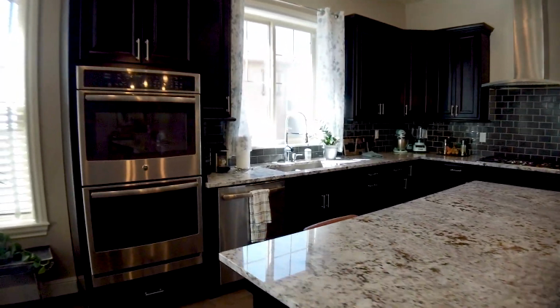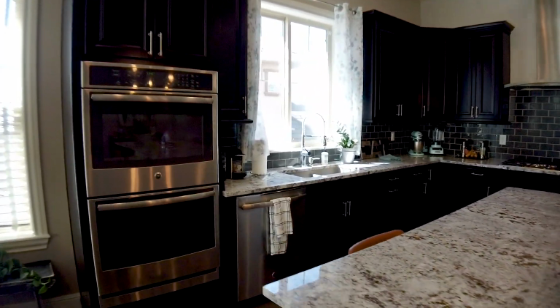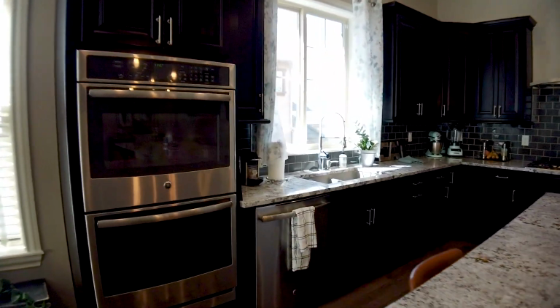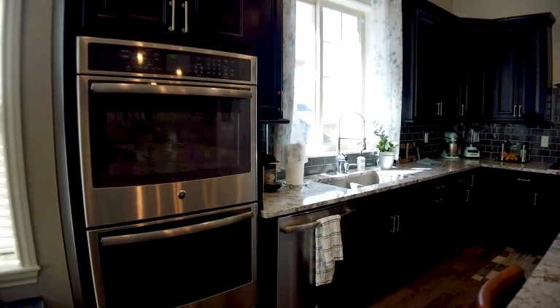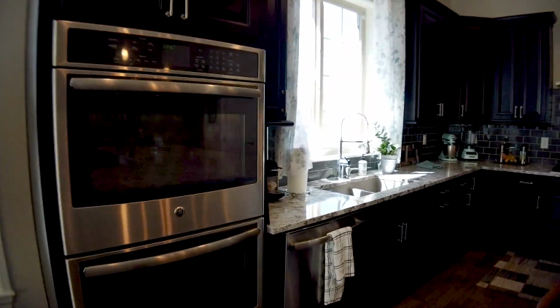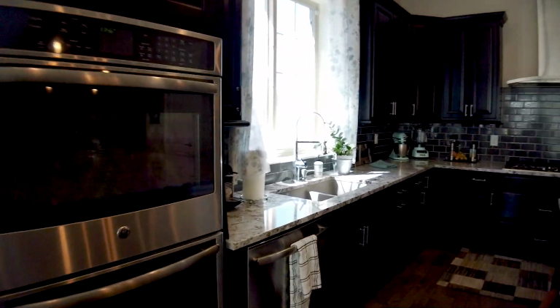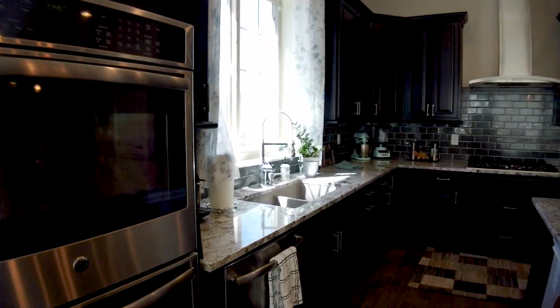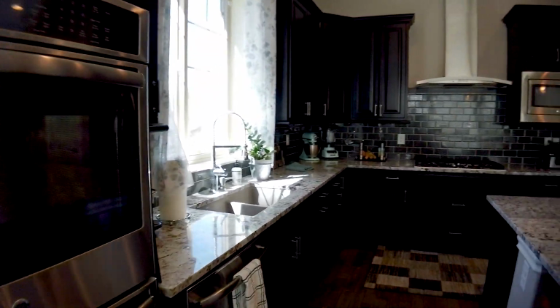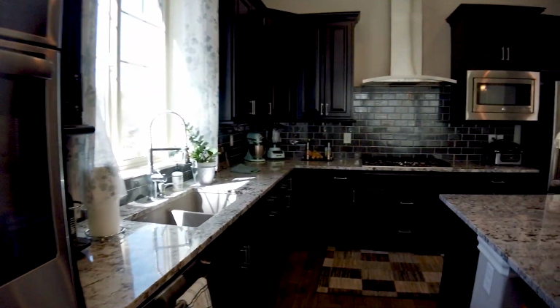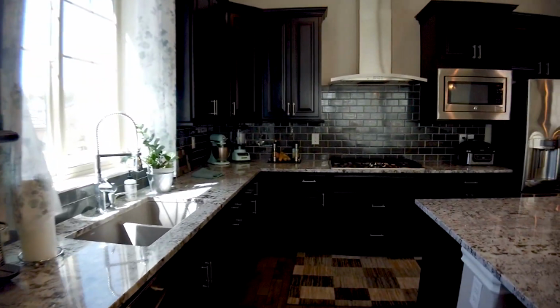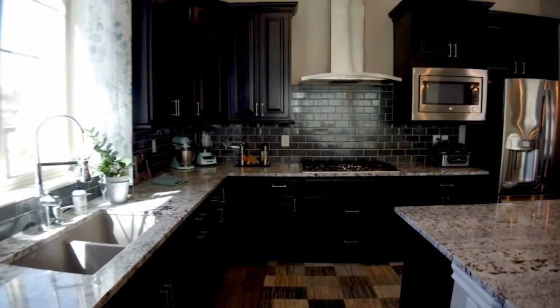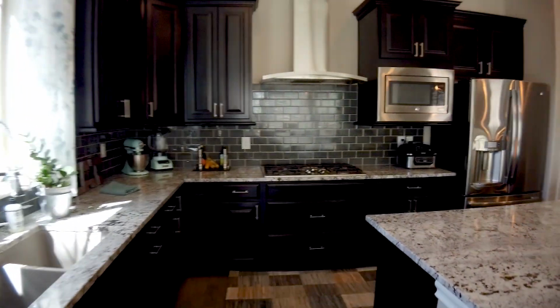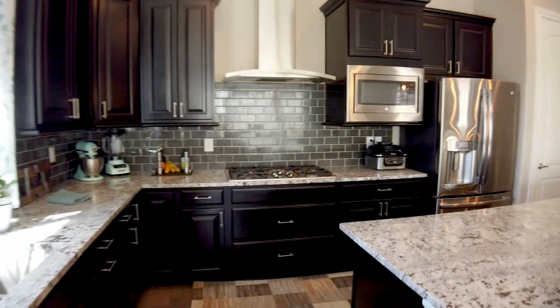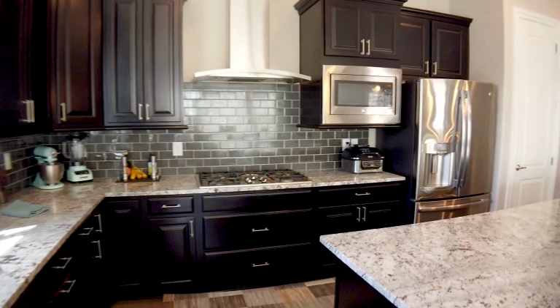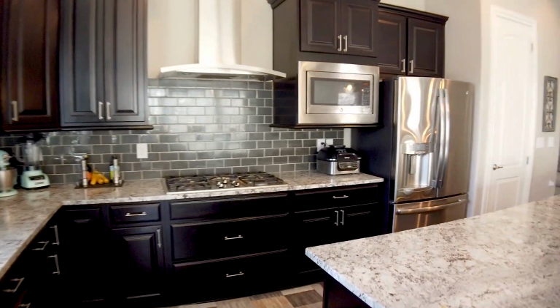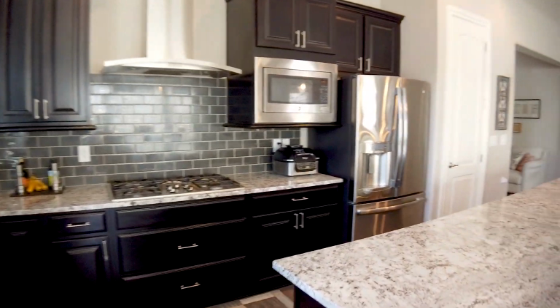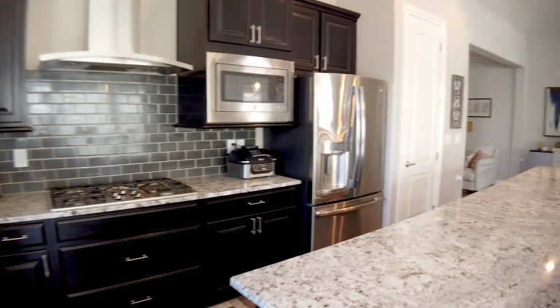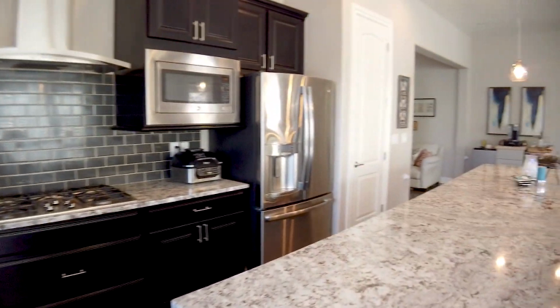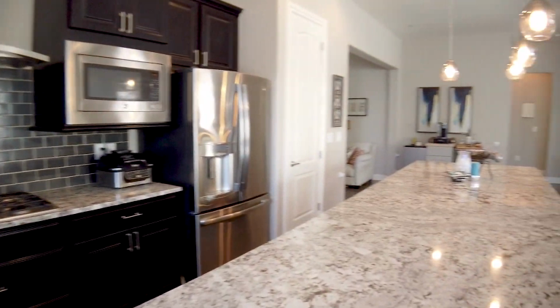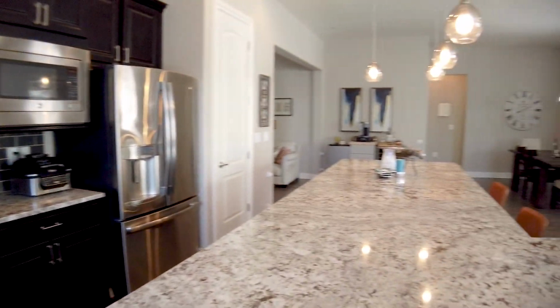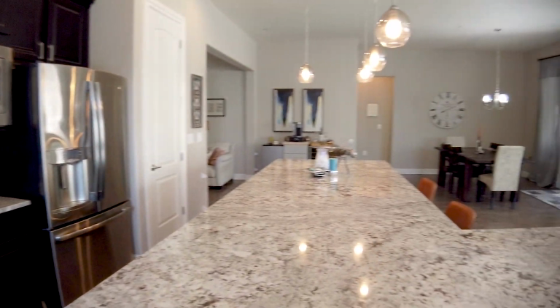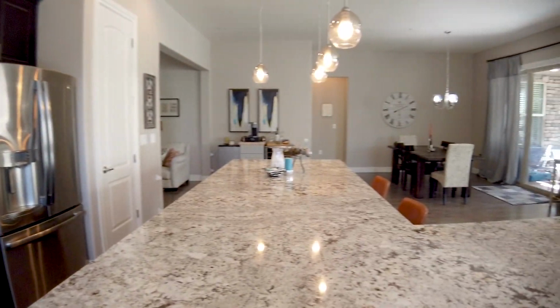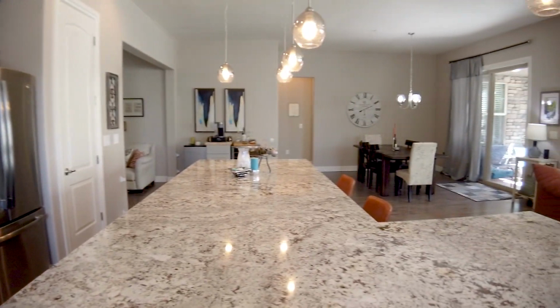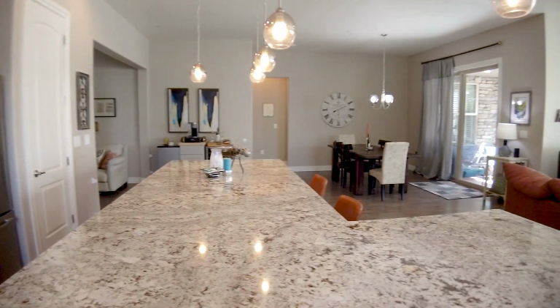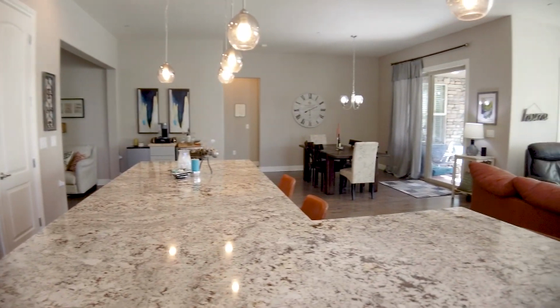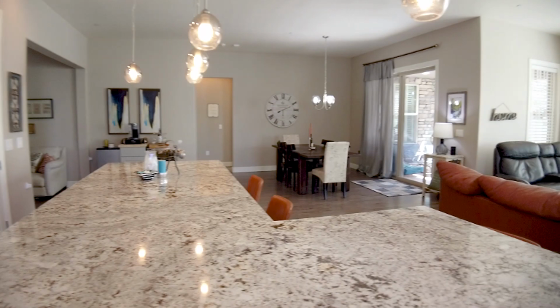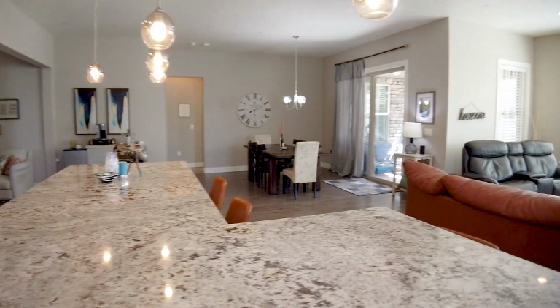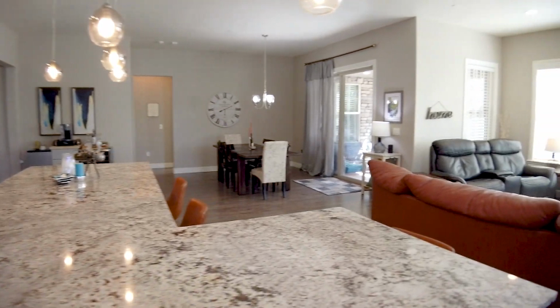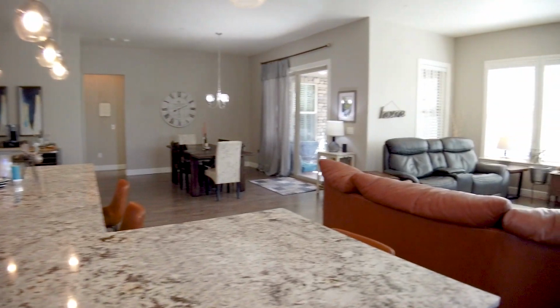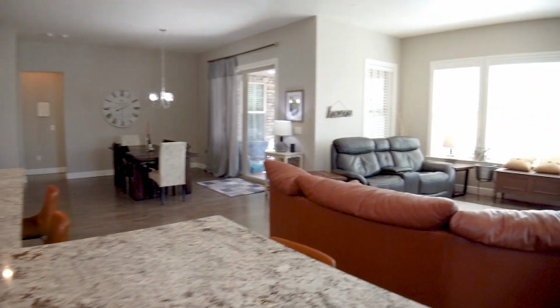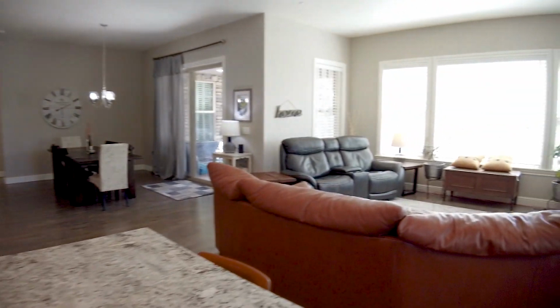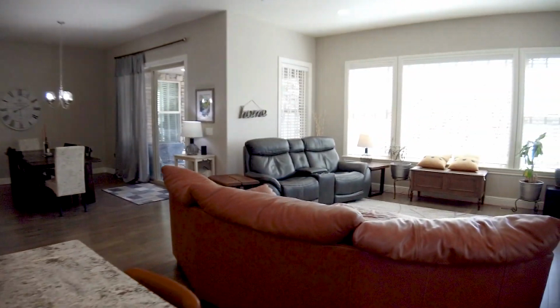The gourmet kitchen is perfect for foodies with 42-inch maple cabinets, double oven, stainless appliances, walk-in pantry, and gas professional-grade cooktop. The marble counters and dramatic lighting are exquisite upgrades.